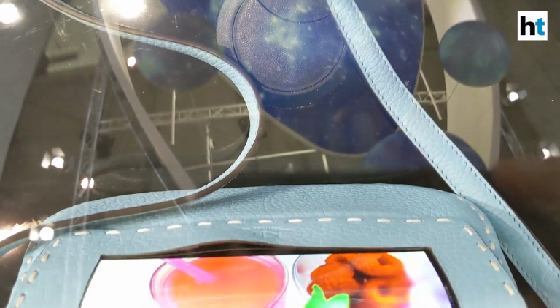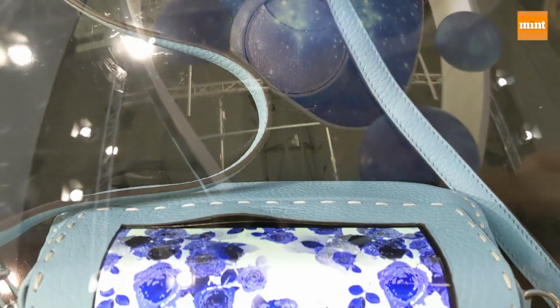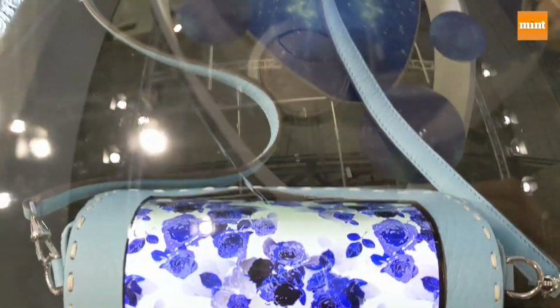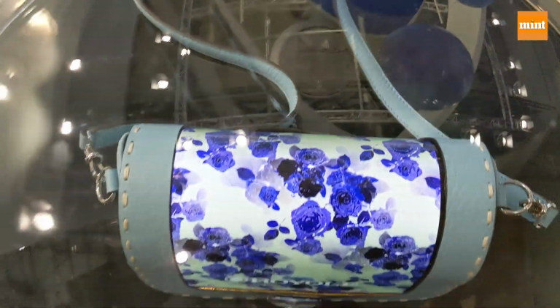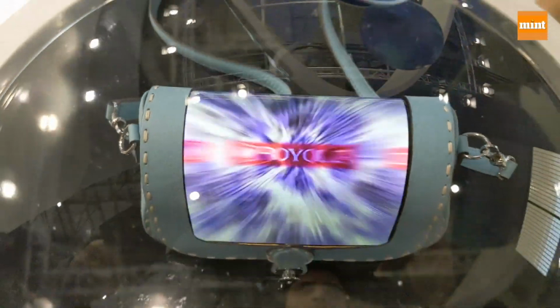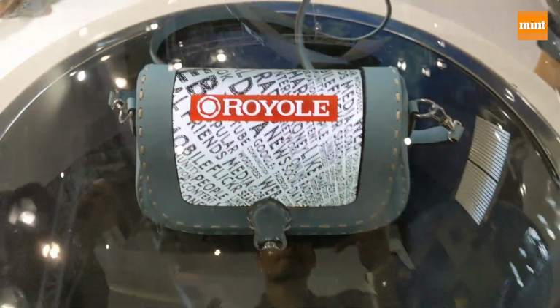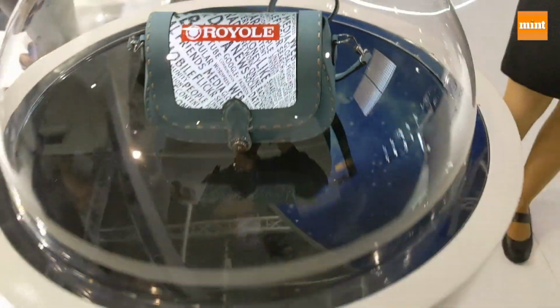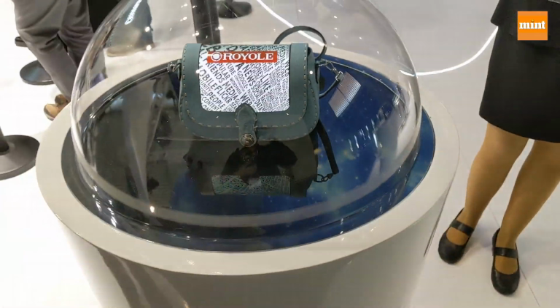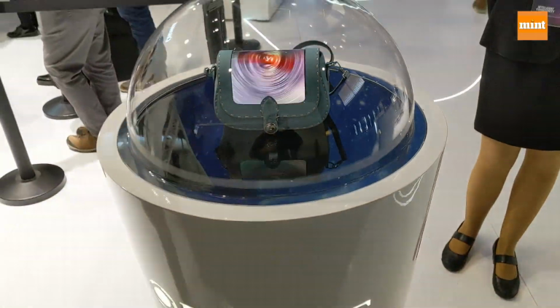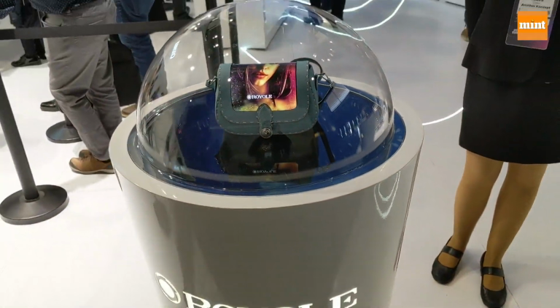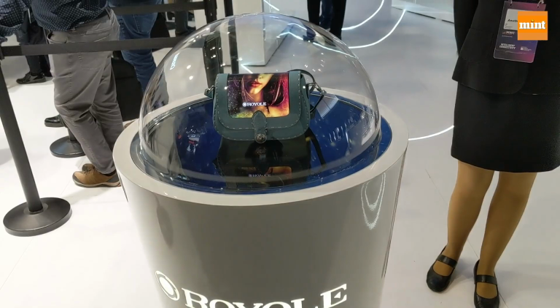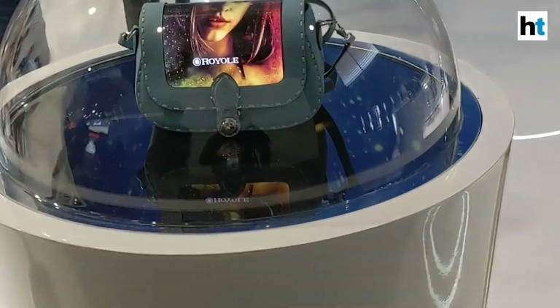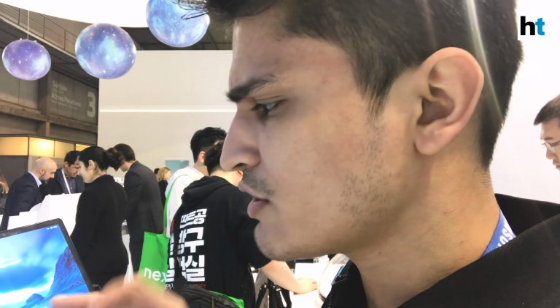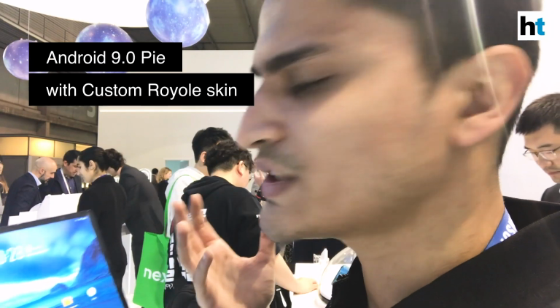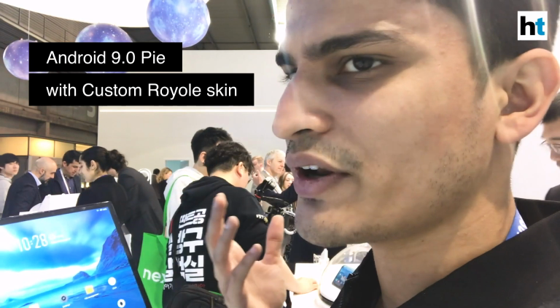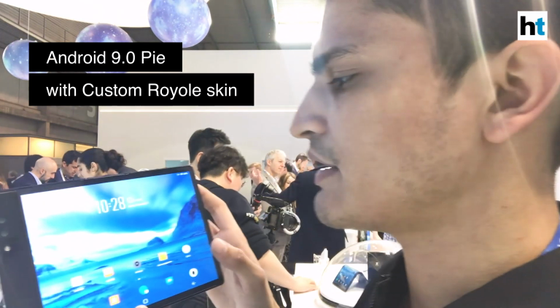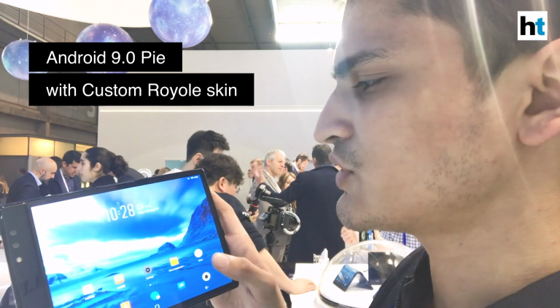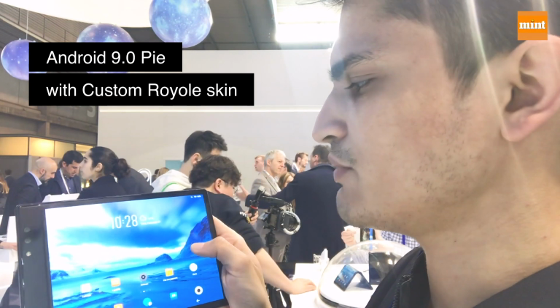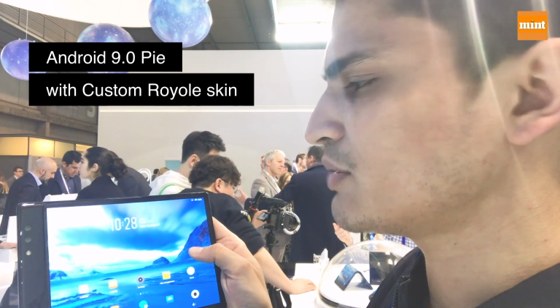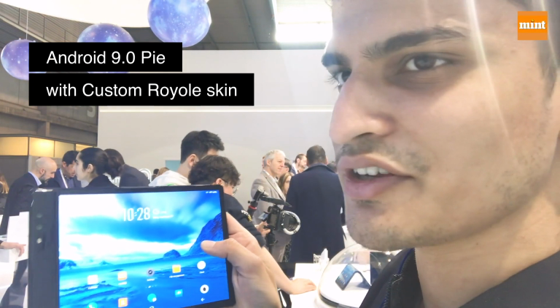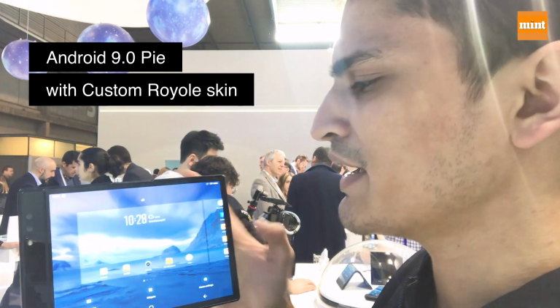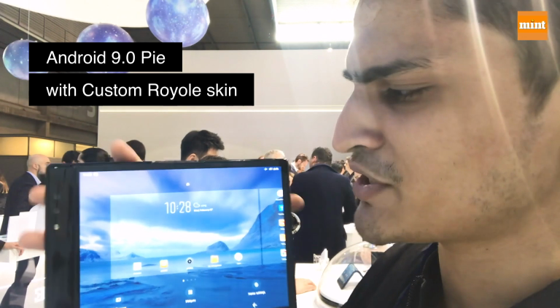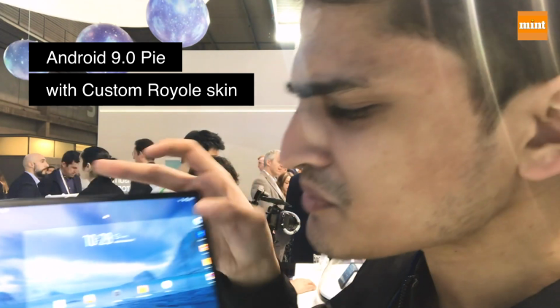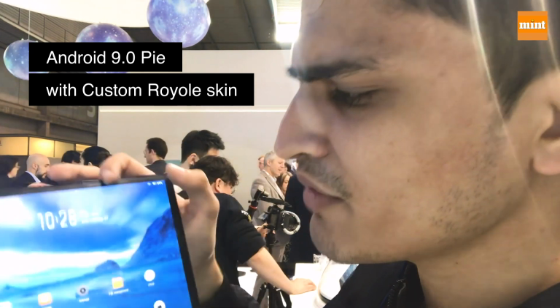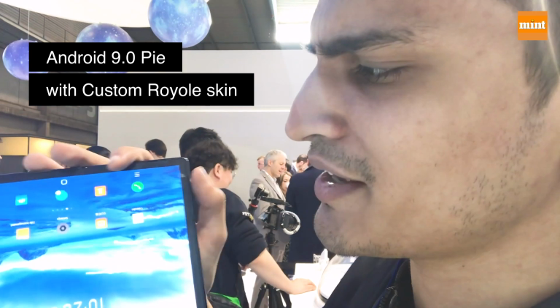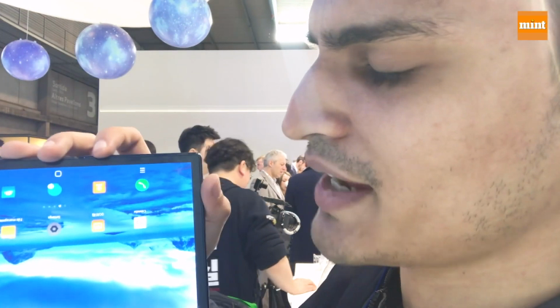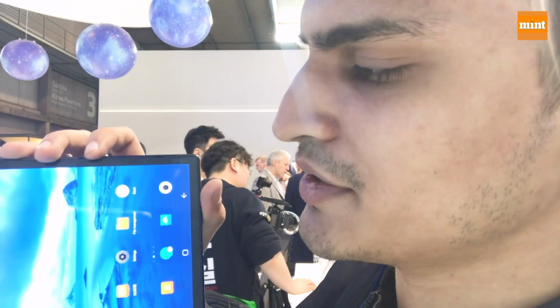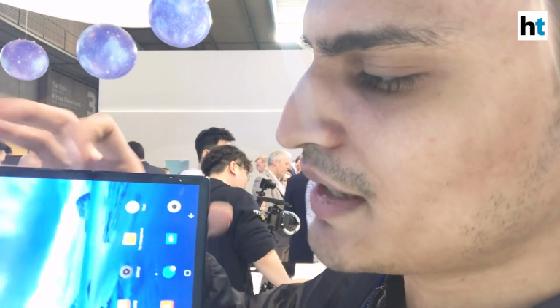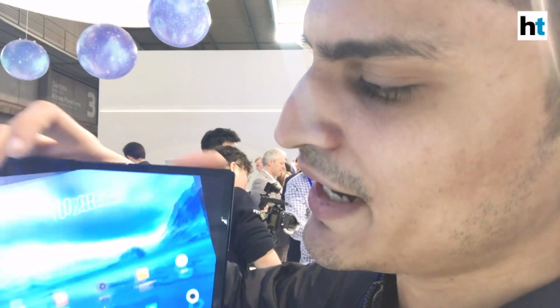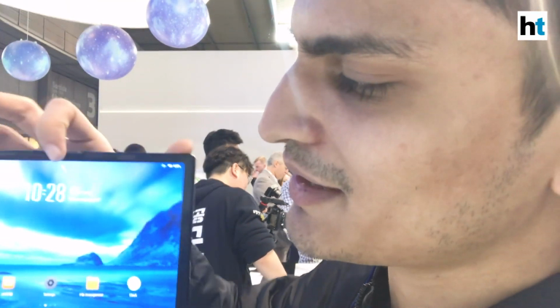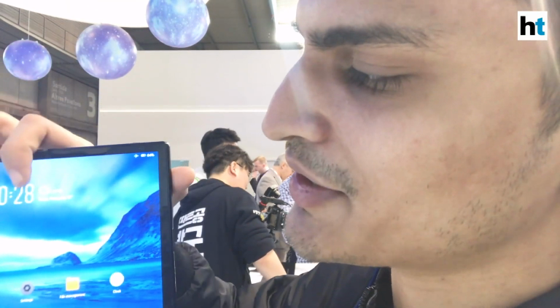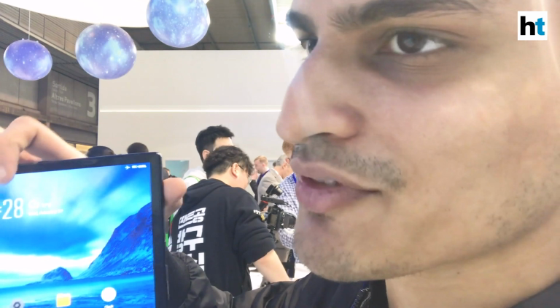It's the regular Android affair — it has Android 9 Pie and it has Royal's own skin on it that looks very similar to a particular UI, especially when you take a look at the date and the time.